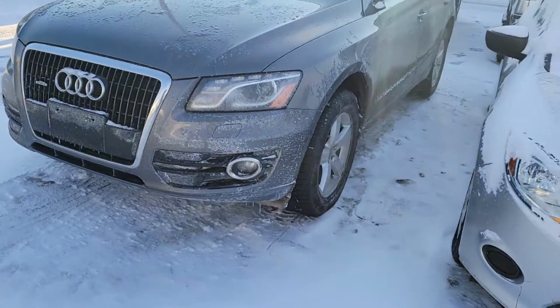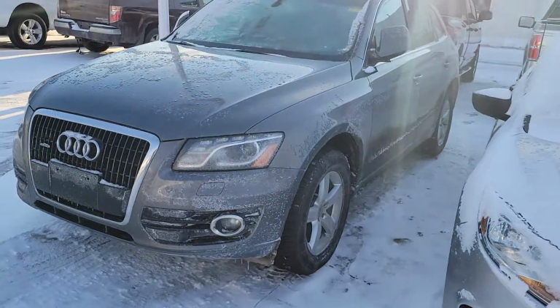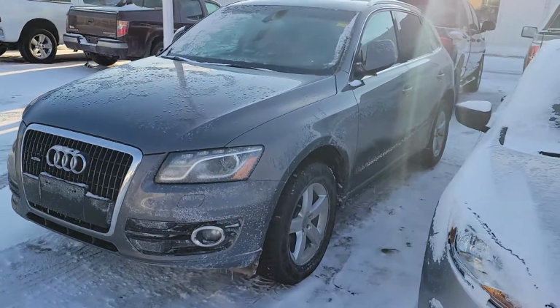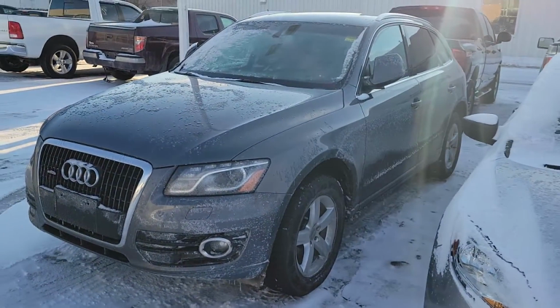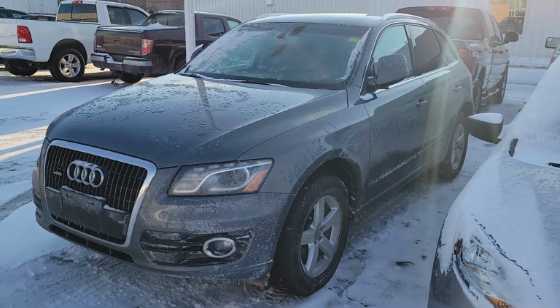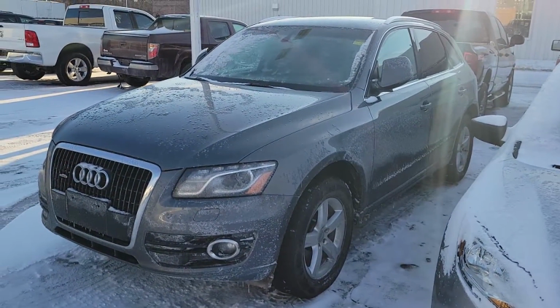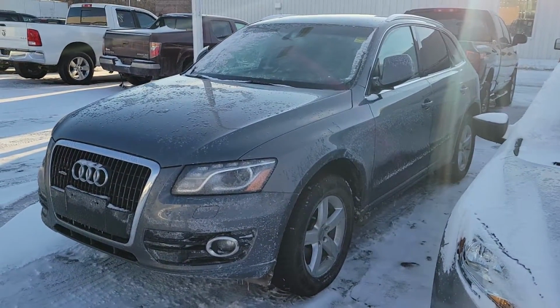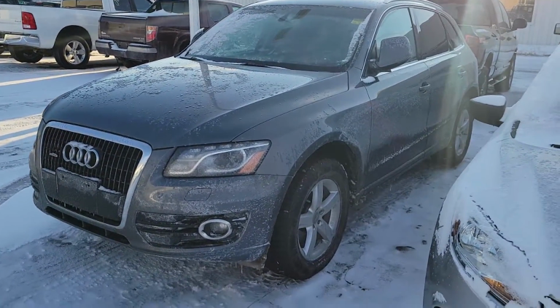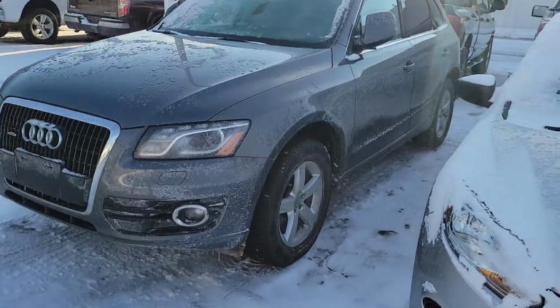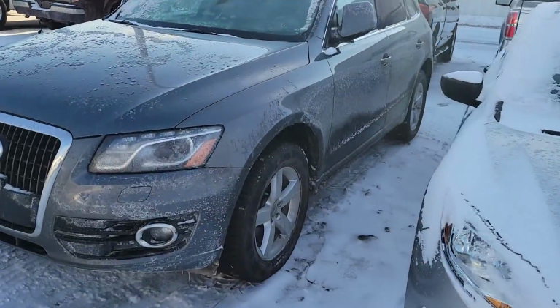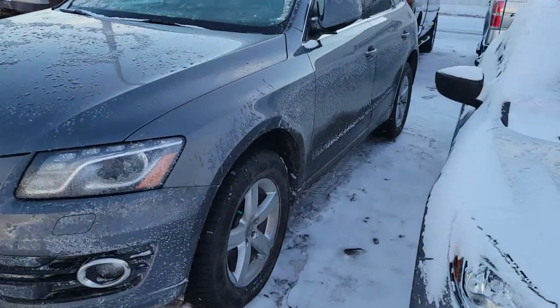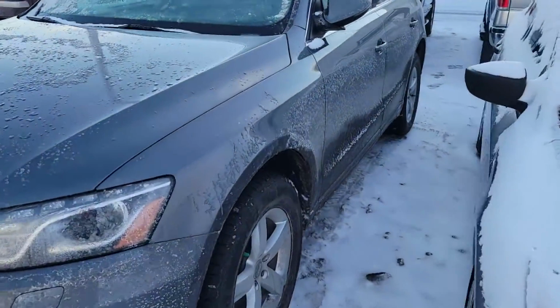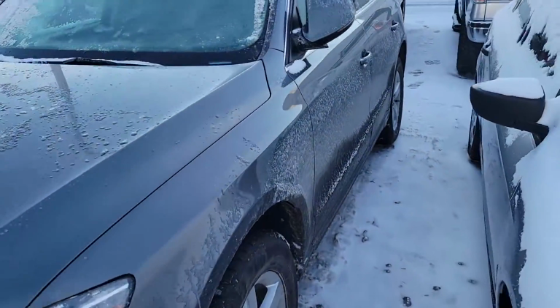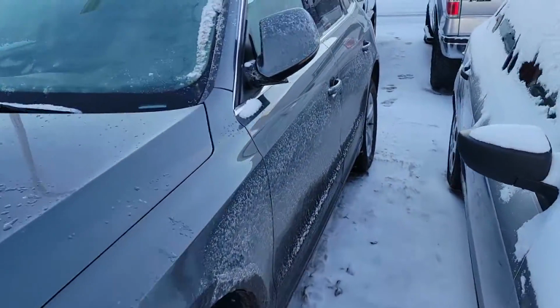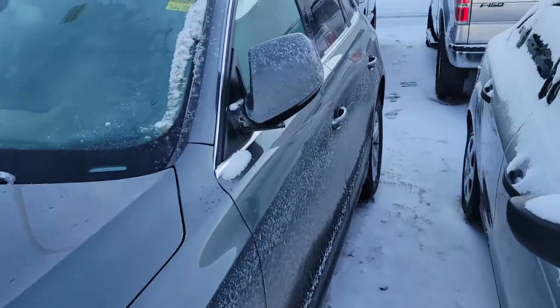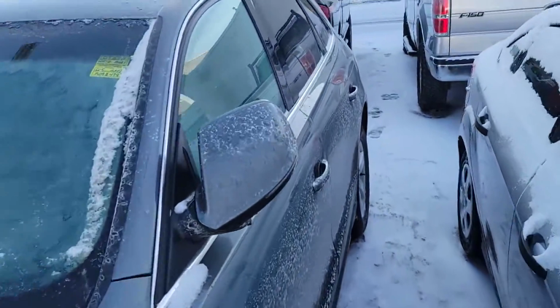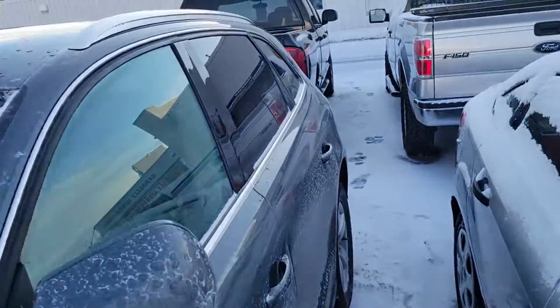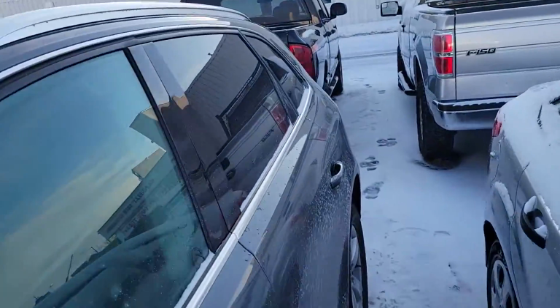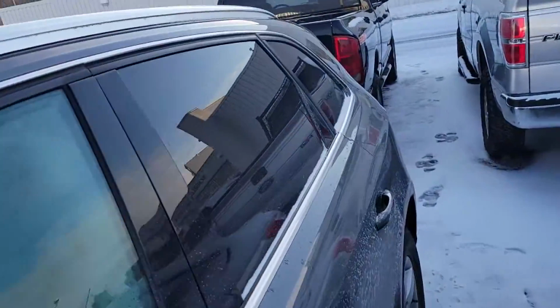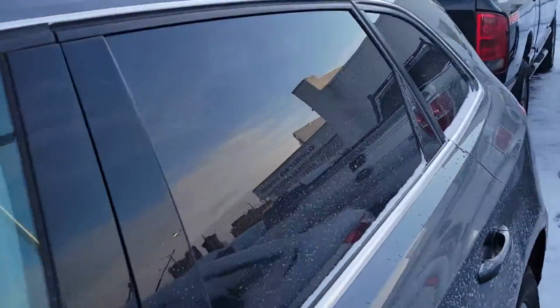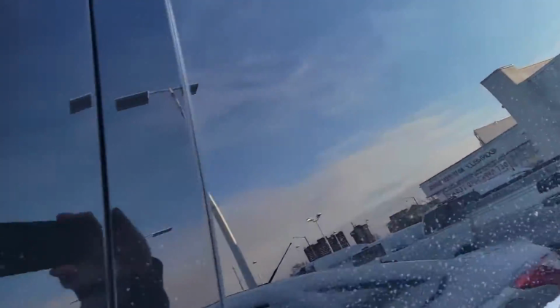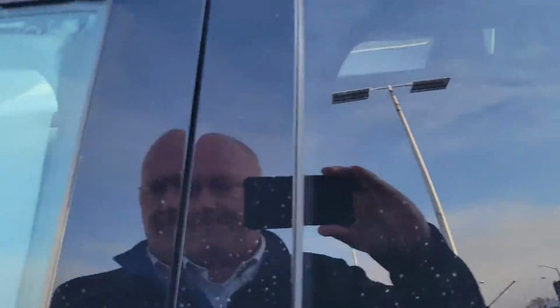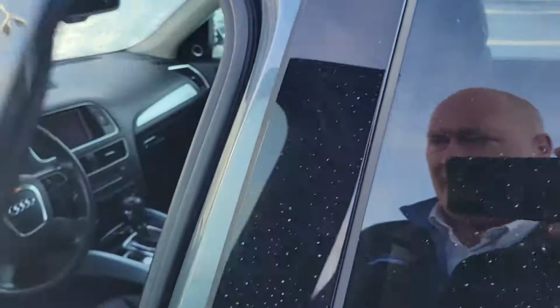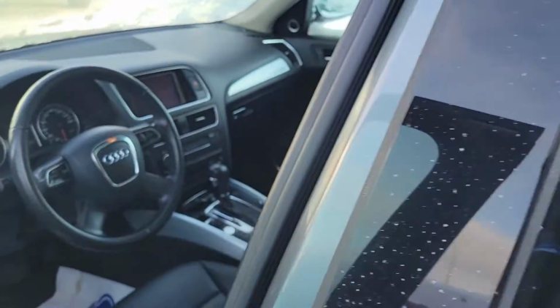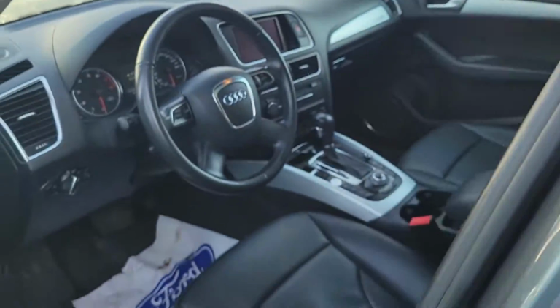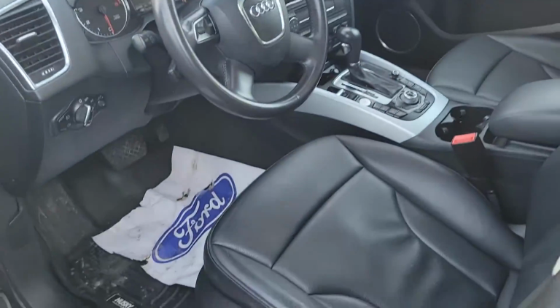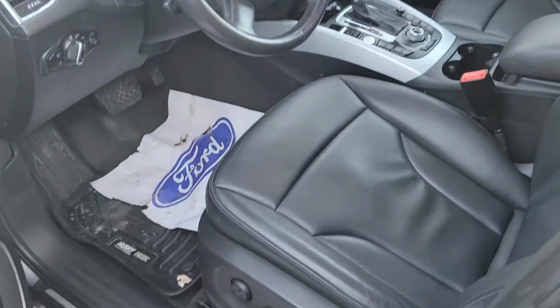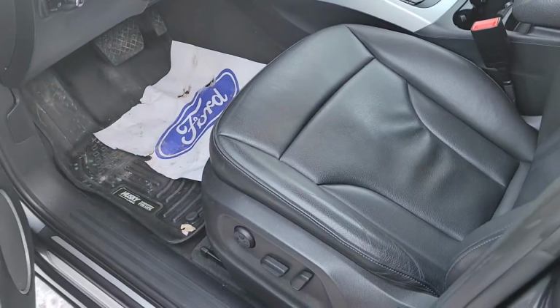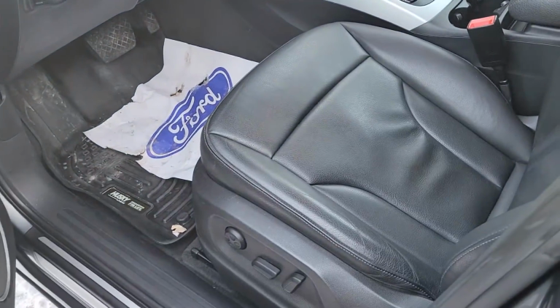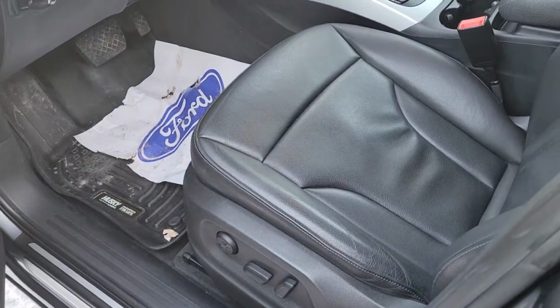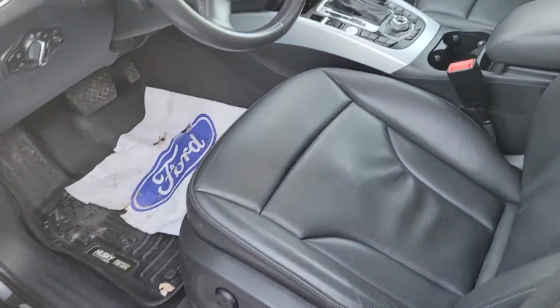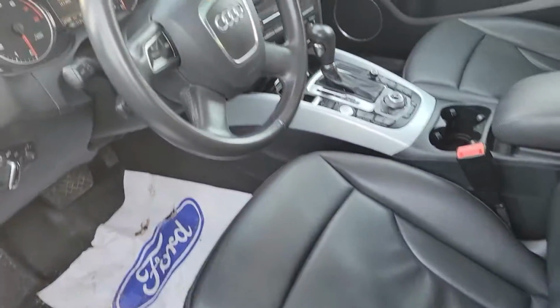It is a grey colour, so it's dirty grey right now. It's got a full sunroof. Leather seats inside — black leather.